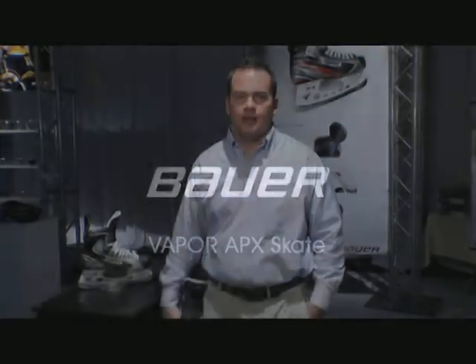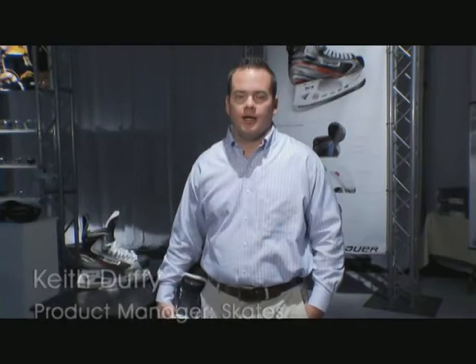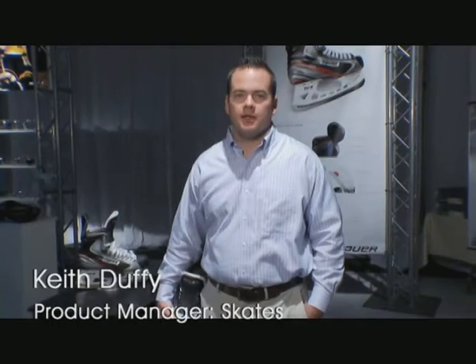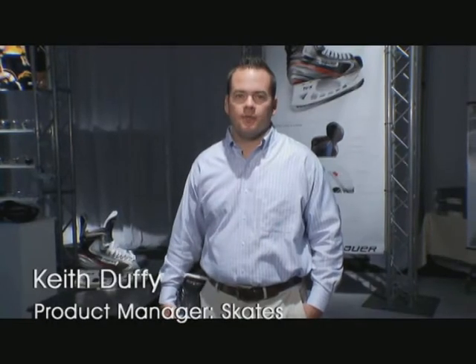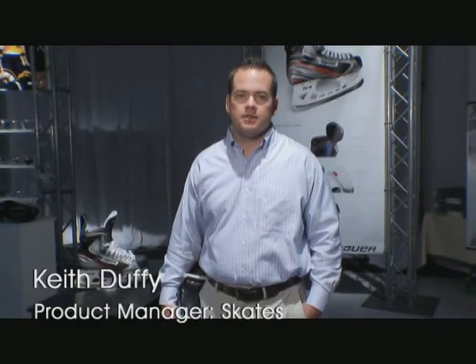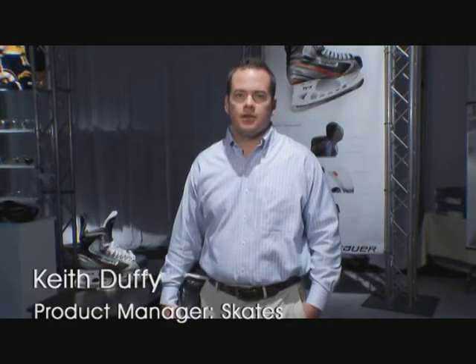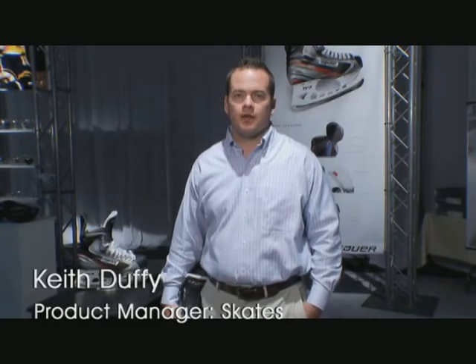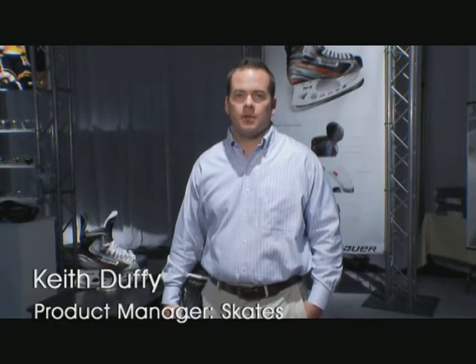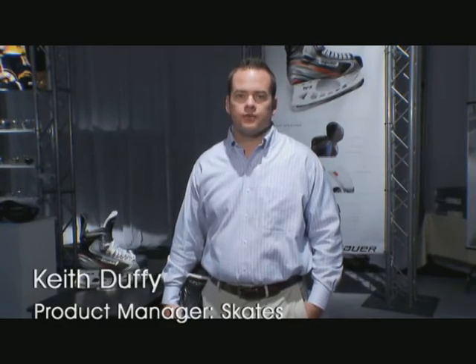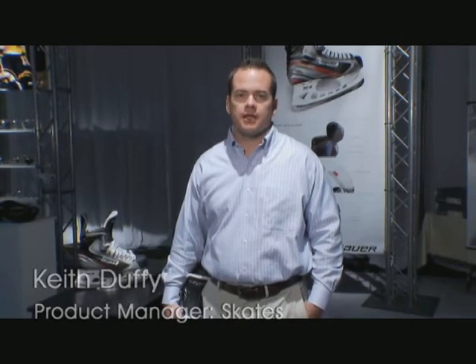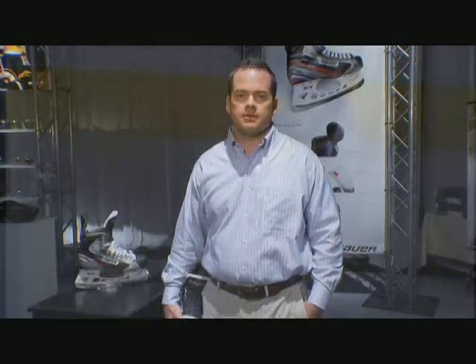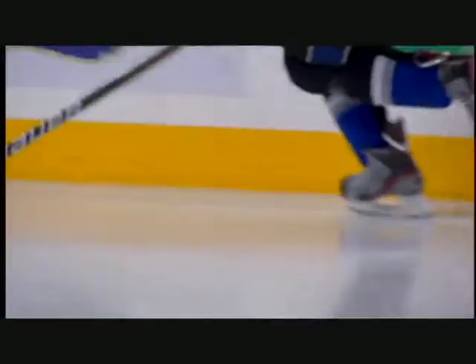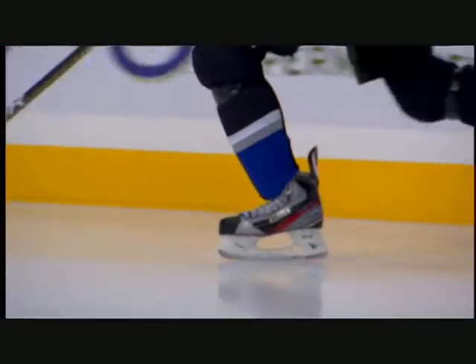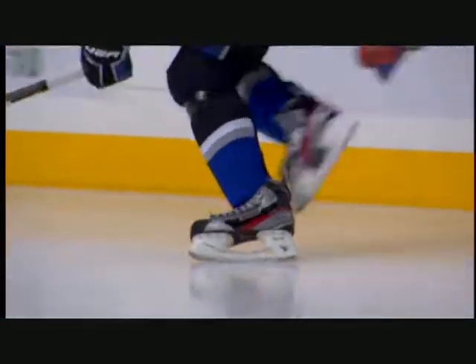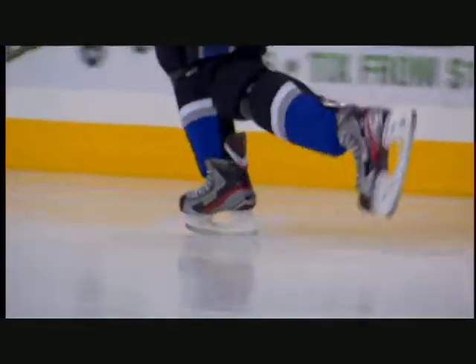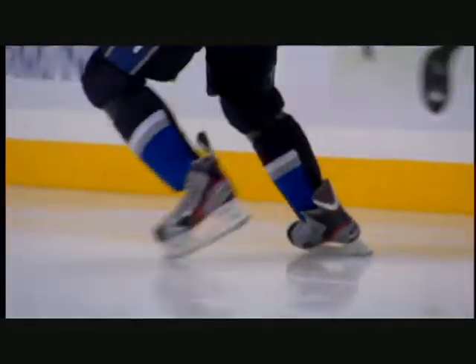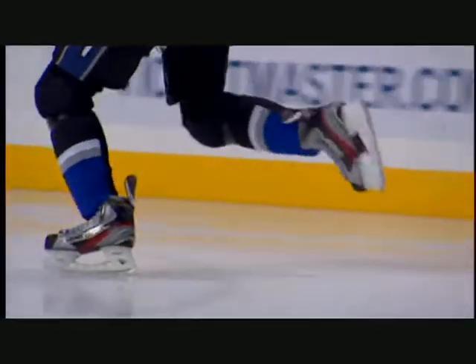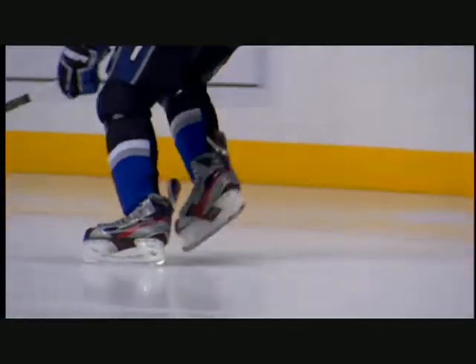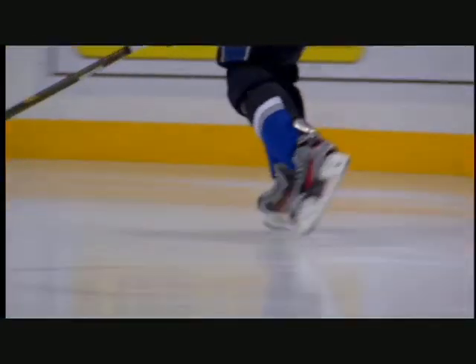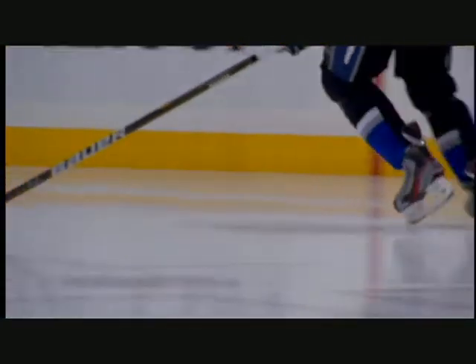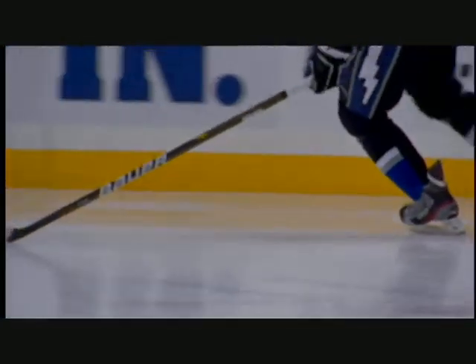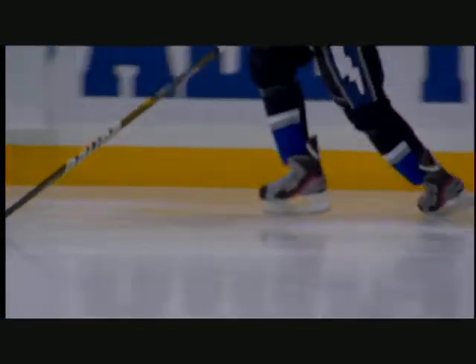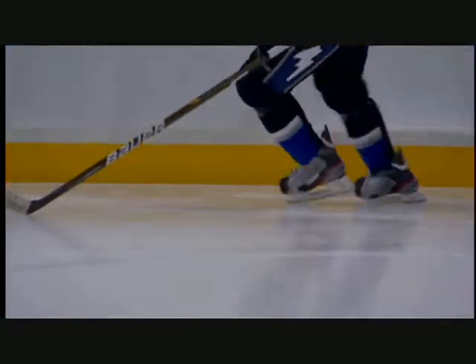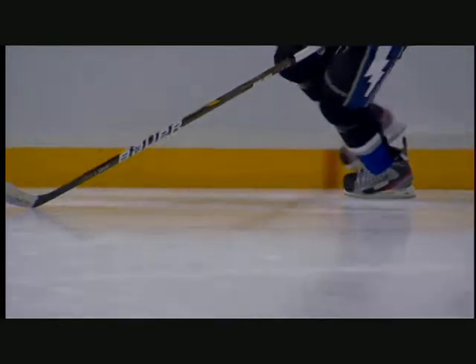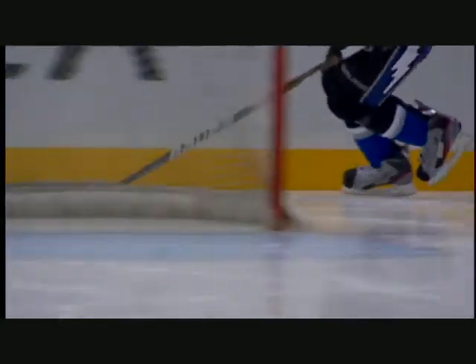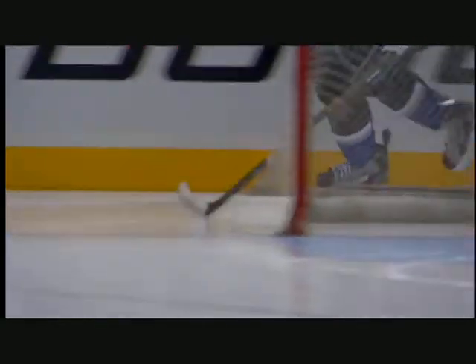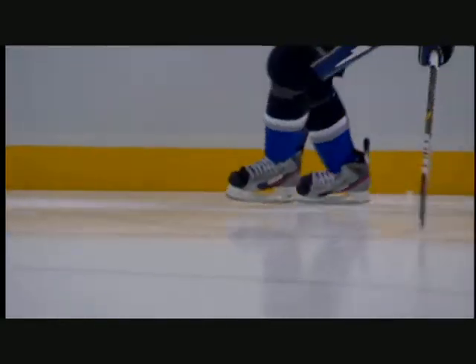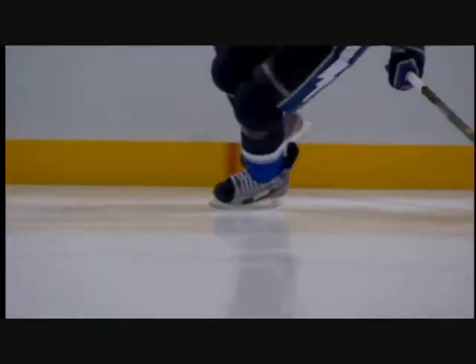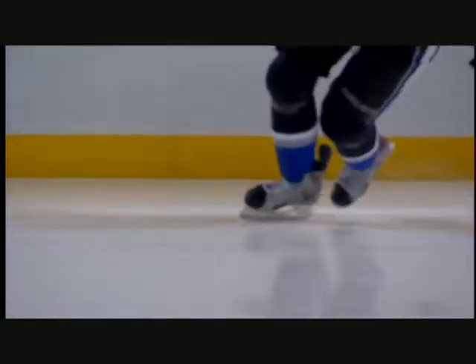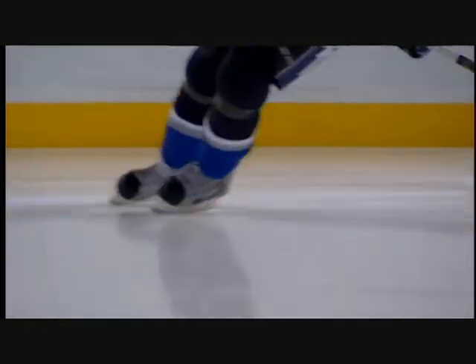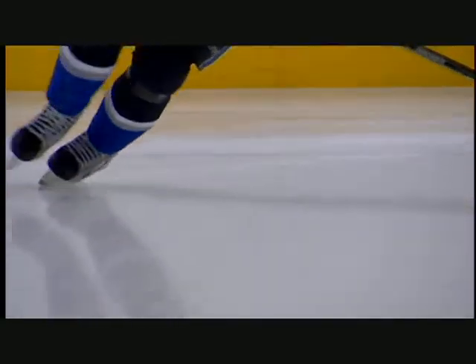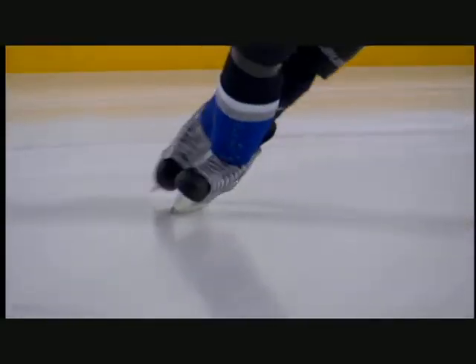I'm Keith Duffy, Senior Category Manager for Skates. The new Vapor Apex Skate is Bauer's new flagship product. It's designed for and by the elite level player.